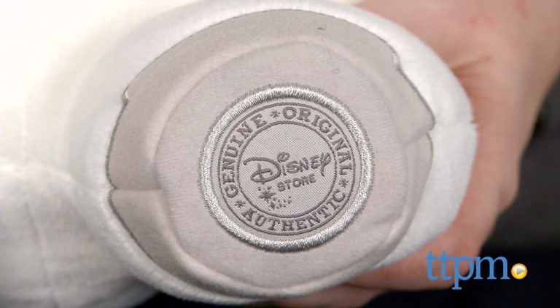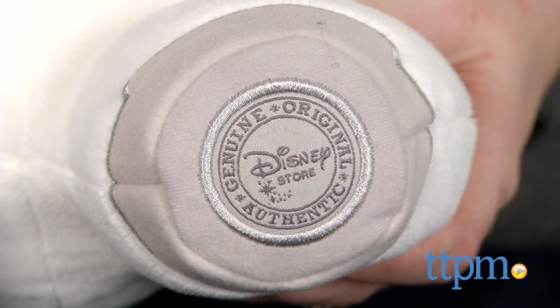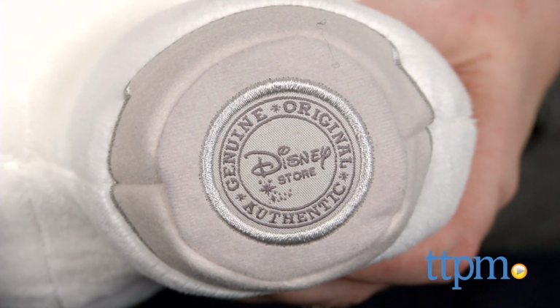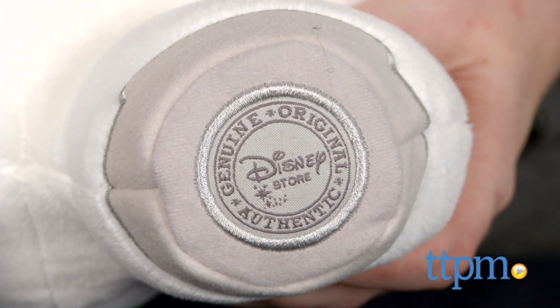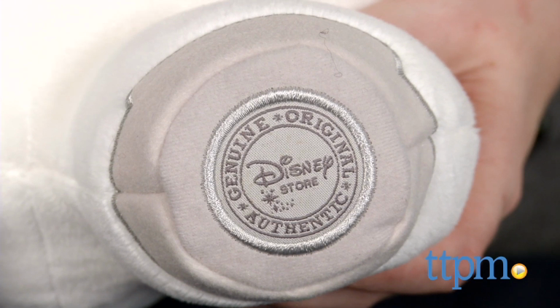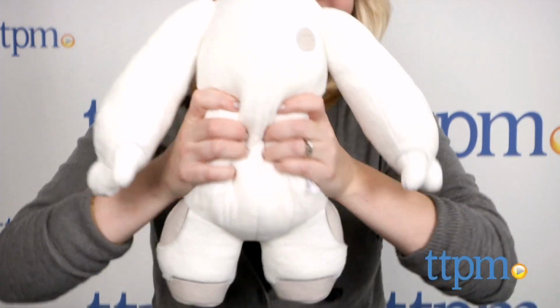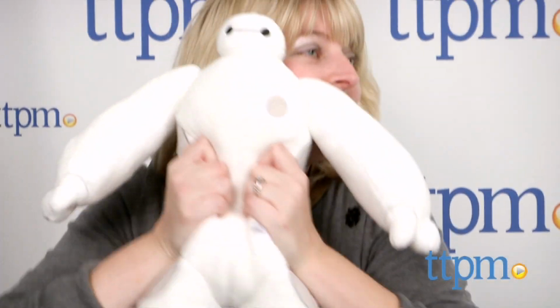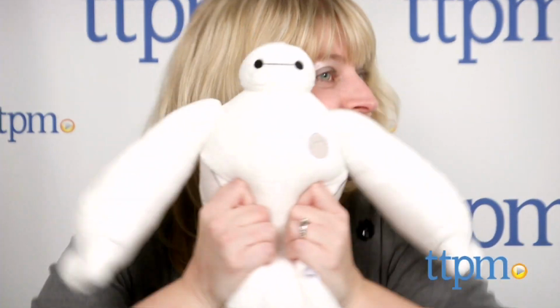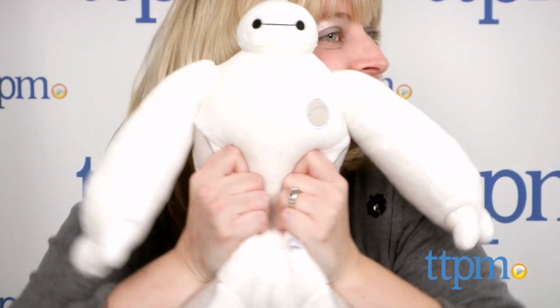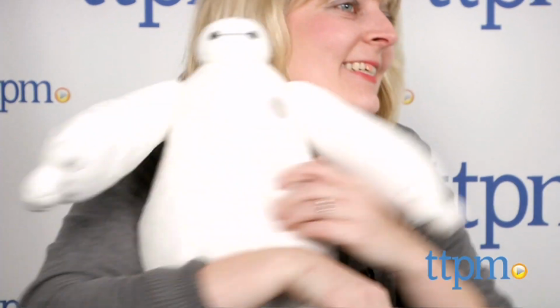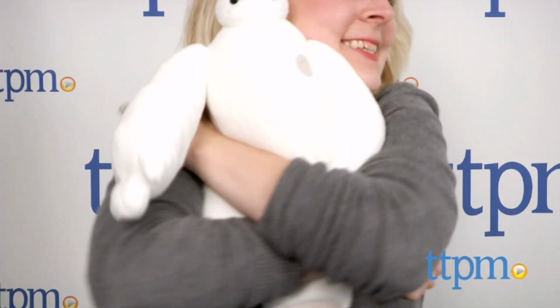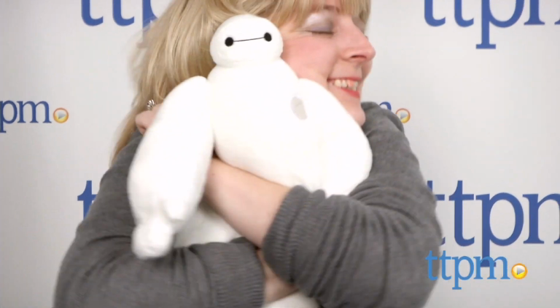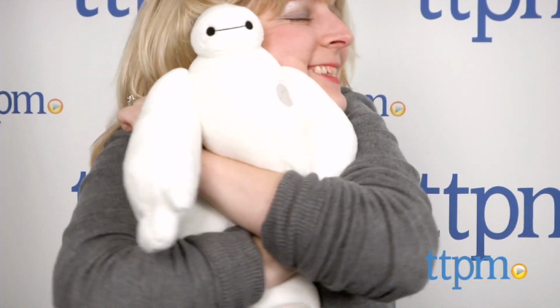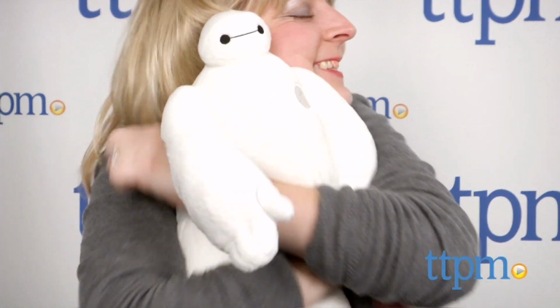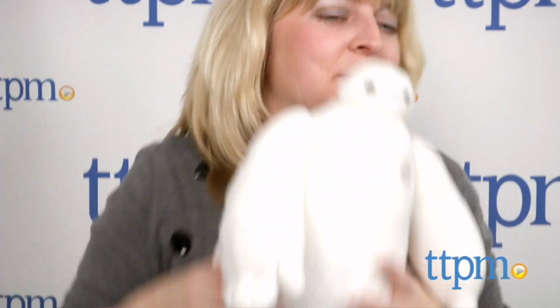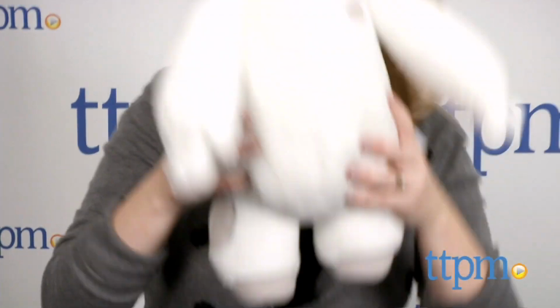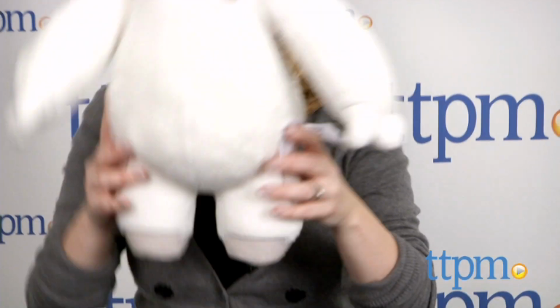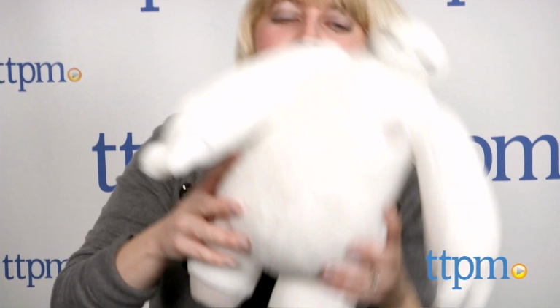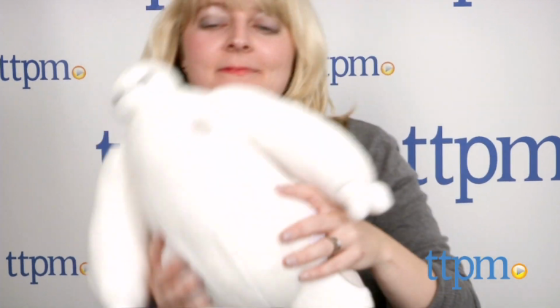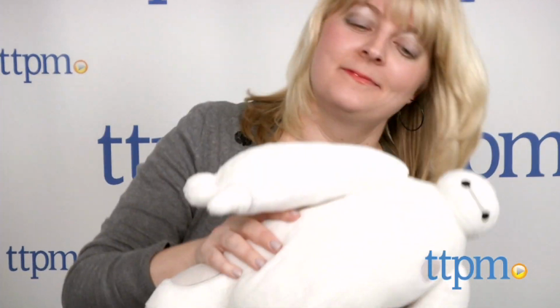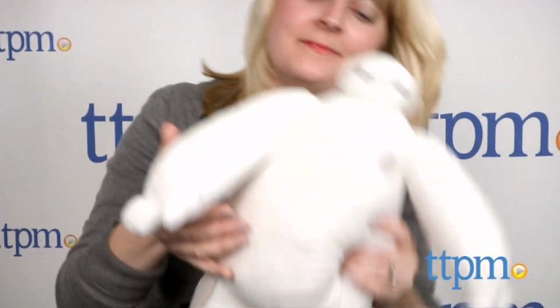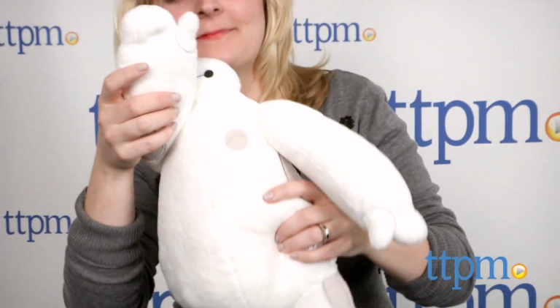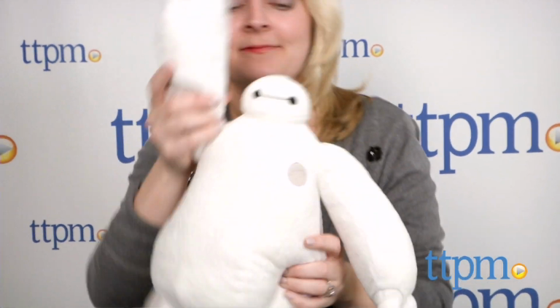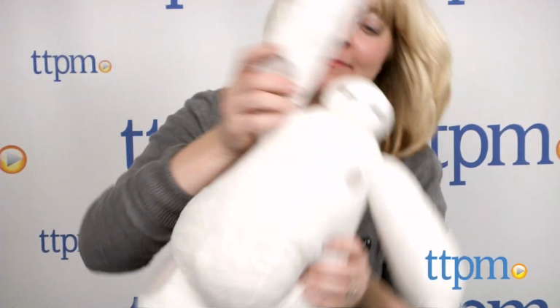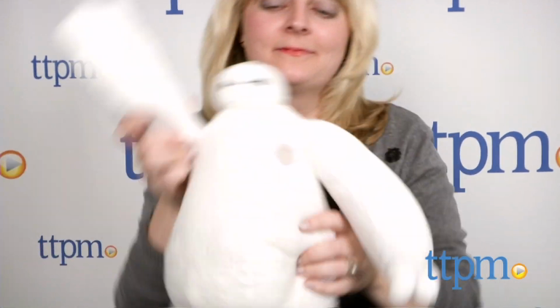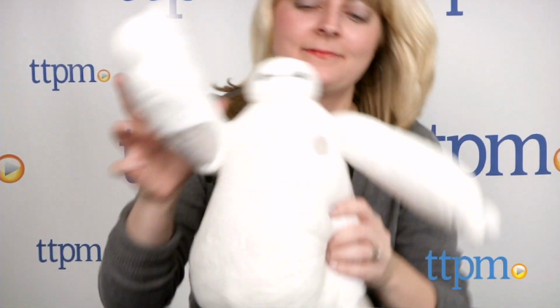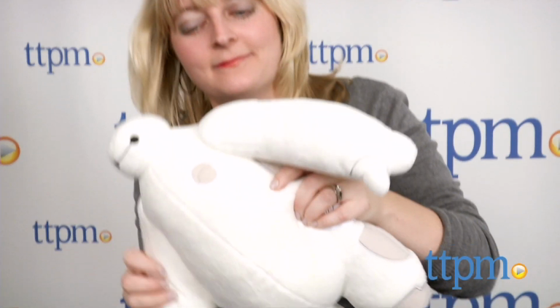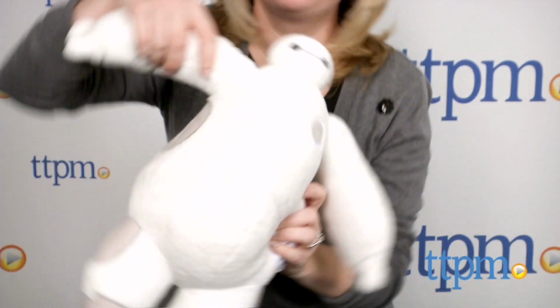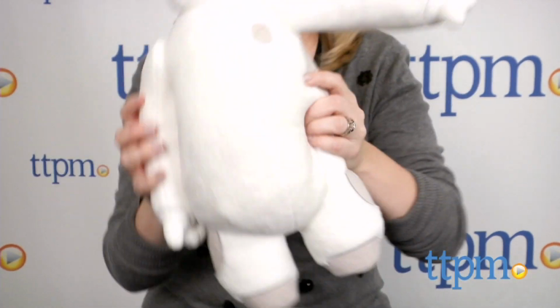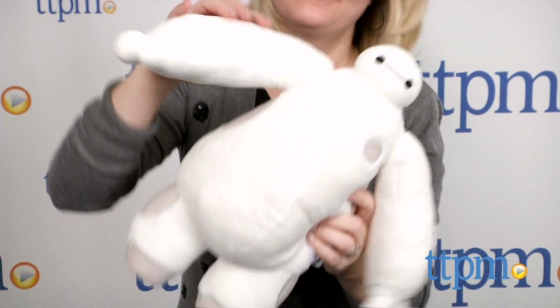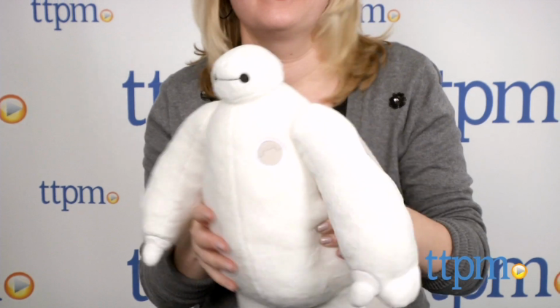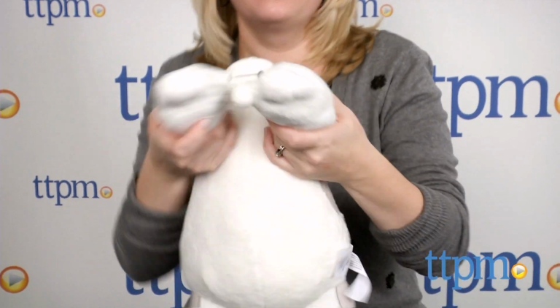Fans of Big Hero 6 will enjoy bringing home this cuddly version of the robot character. He's really soft and huggable, and when kids aren't cuddling up with this Baymax, they can play out scenes from the movie and imagine all new adventures for the character.